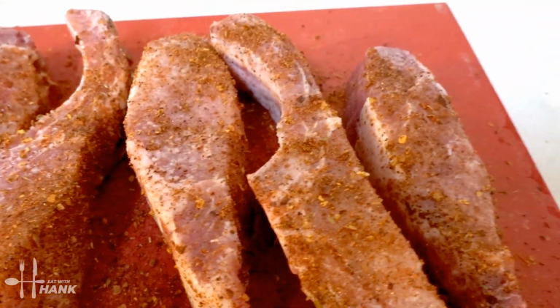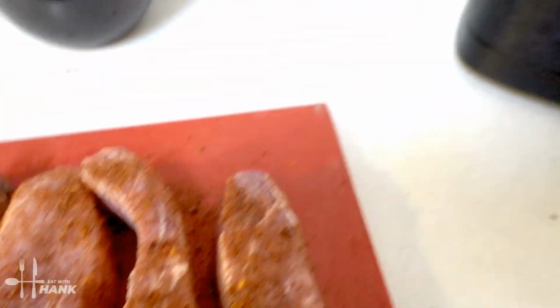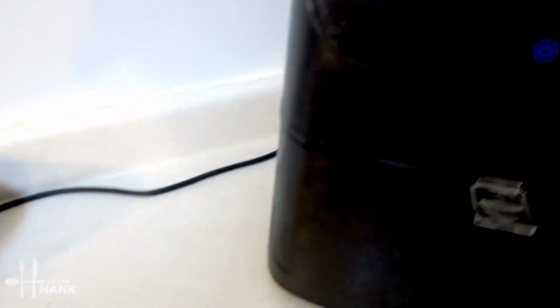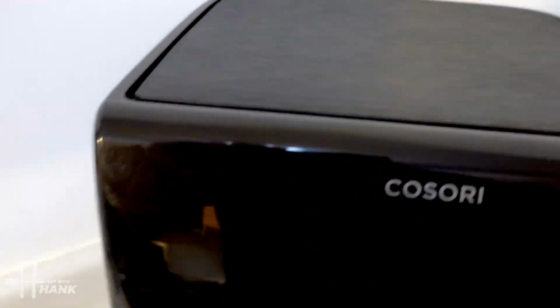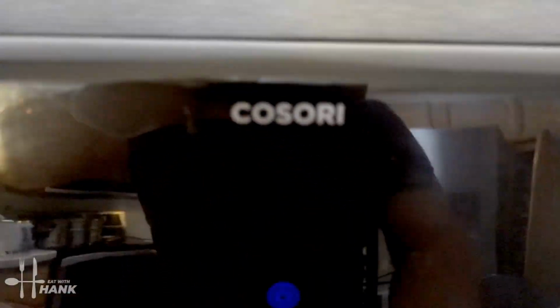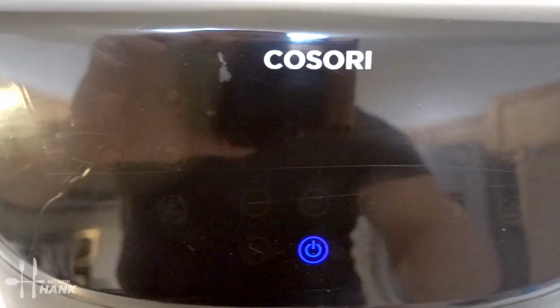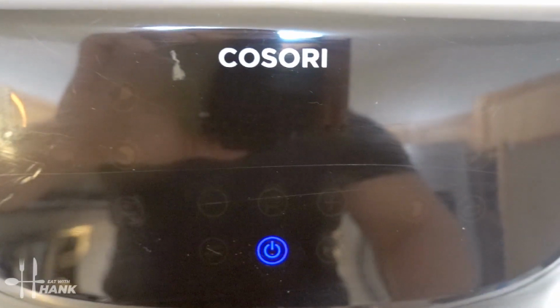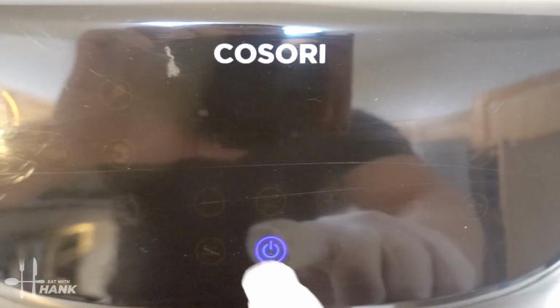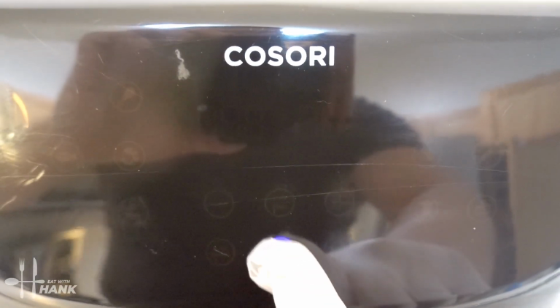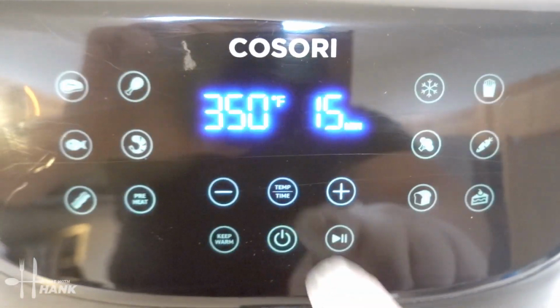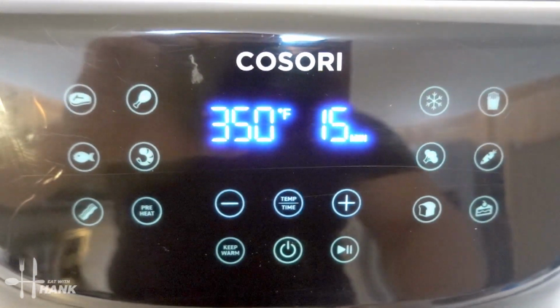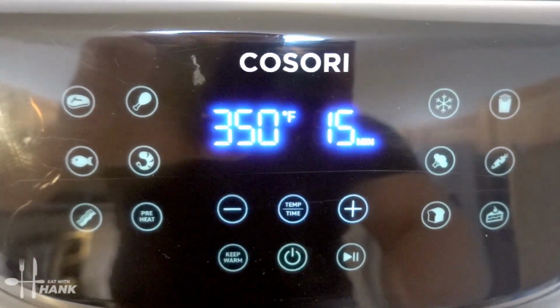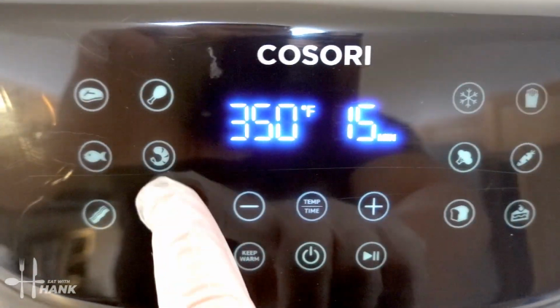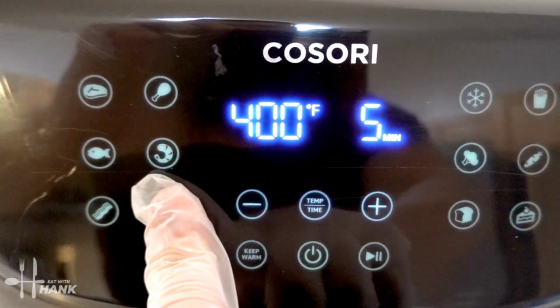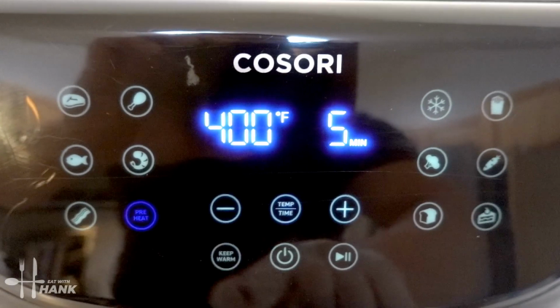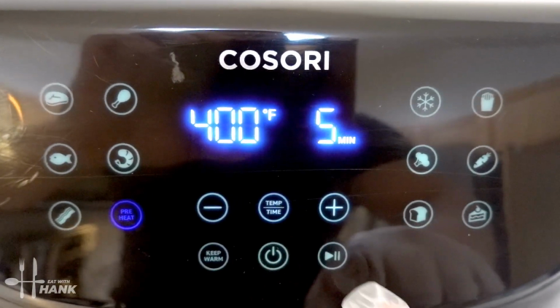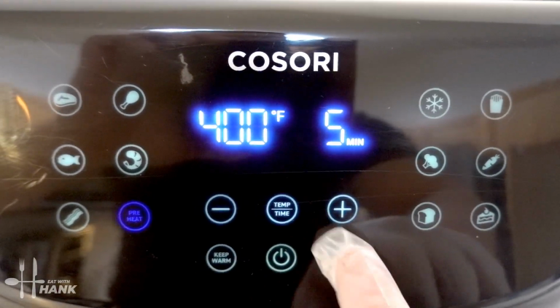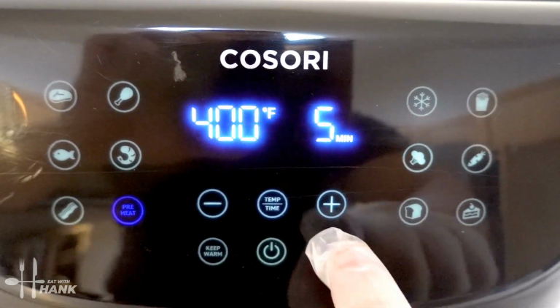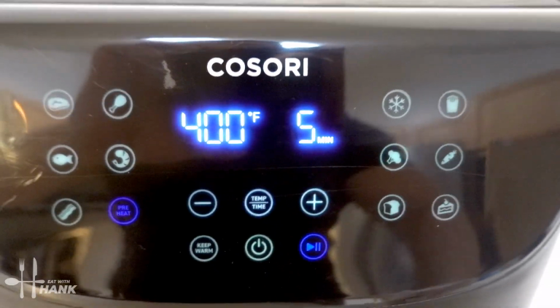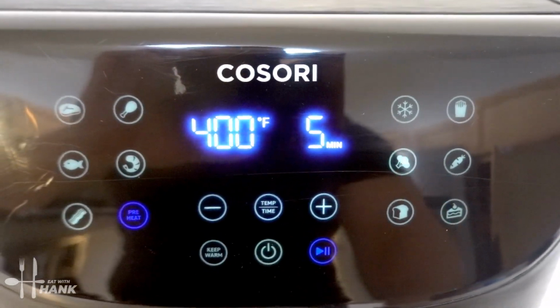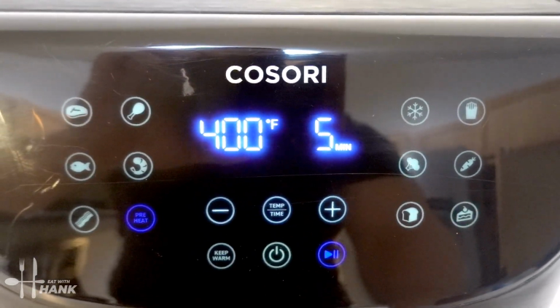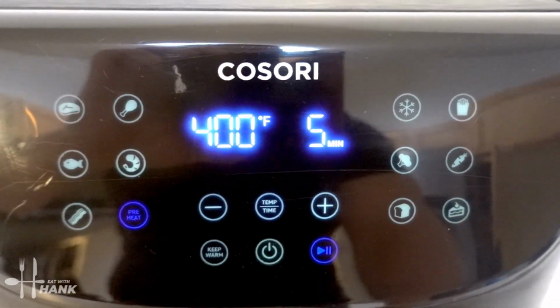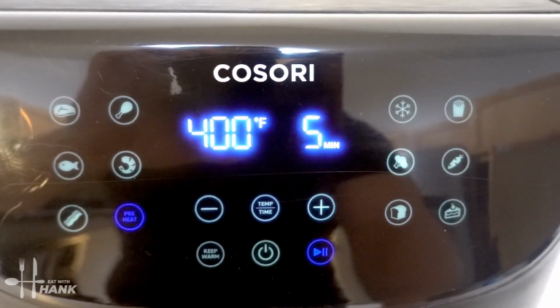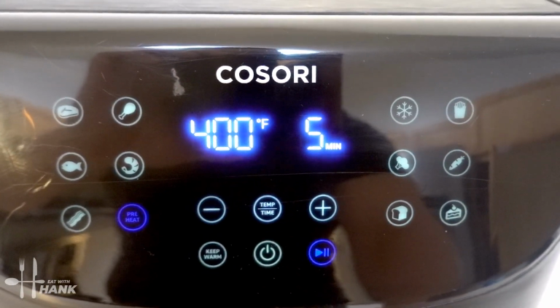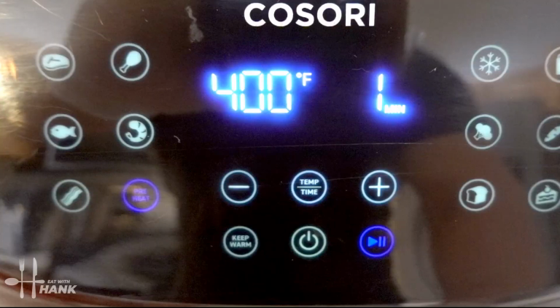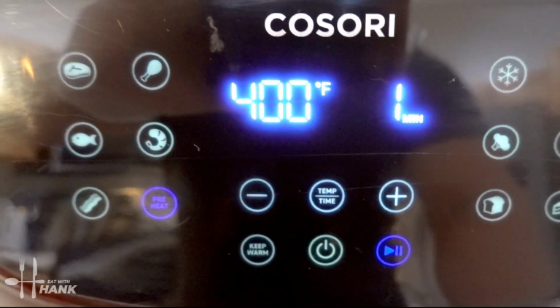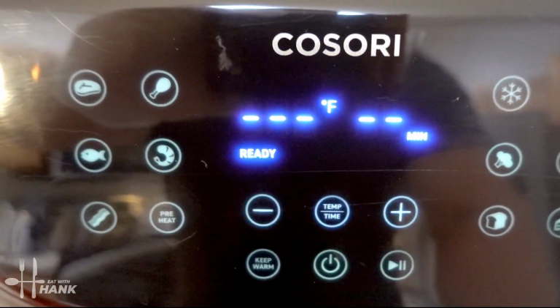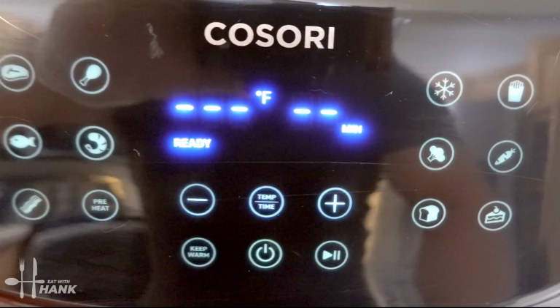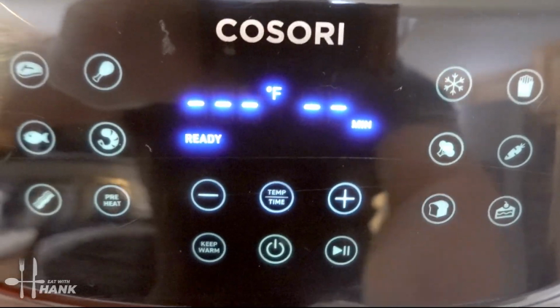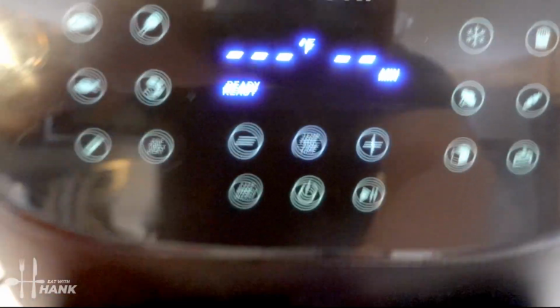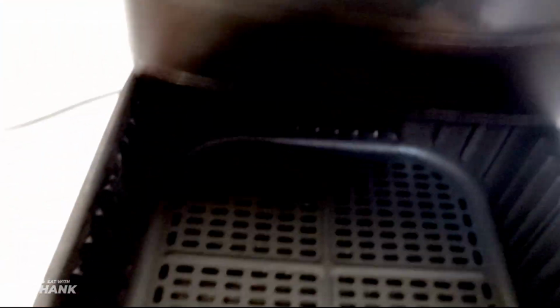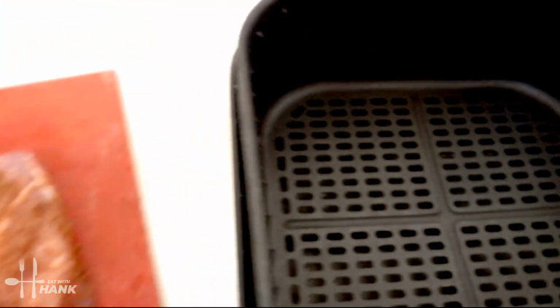And now let's preheat the air fryer. We're going to turn it on and preheat the air fryer to 400 degrees. Okay, it's fully preheated to 400 degrees.